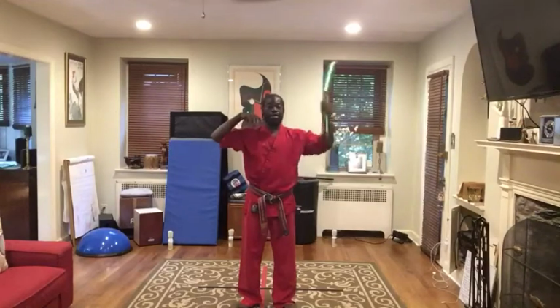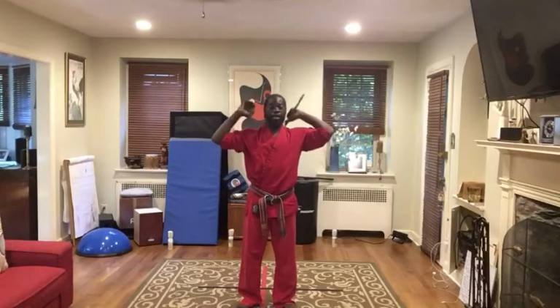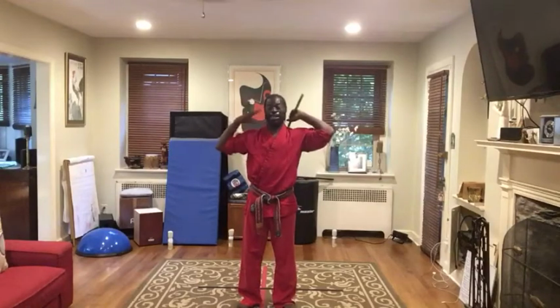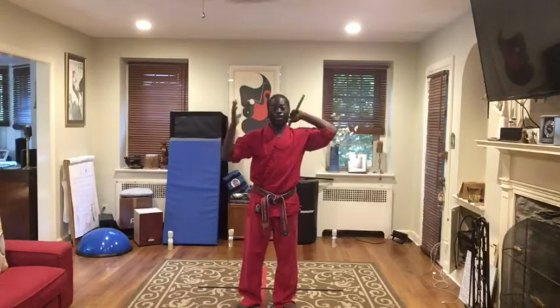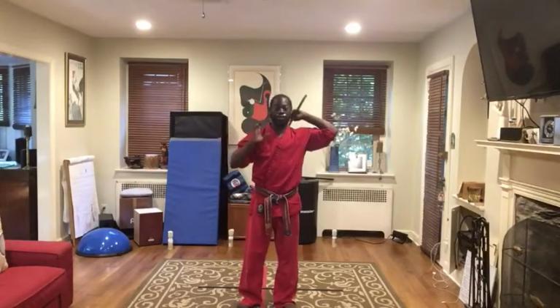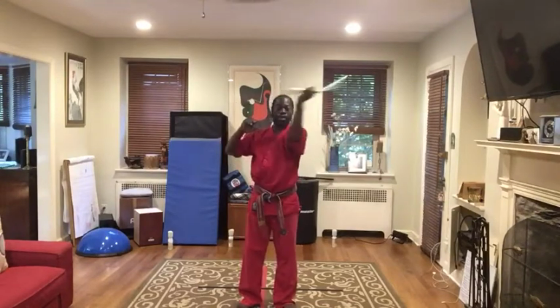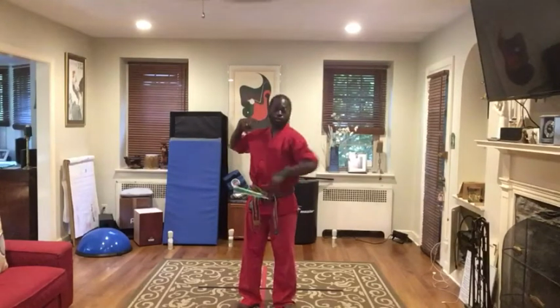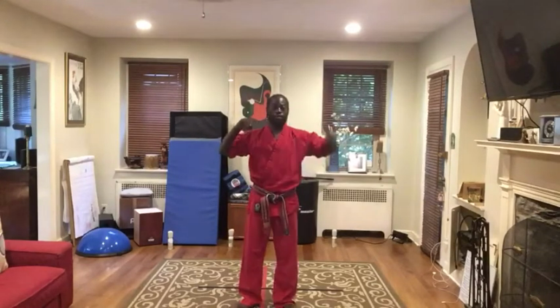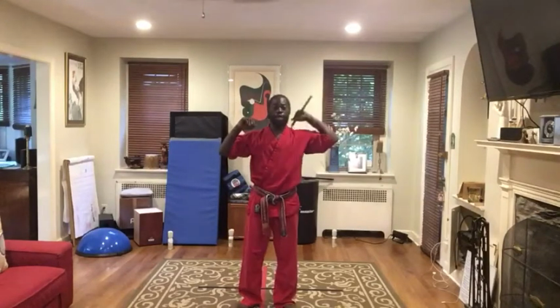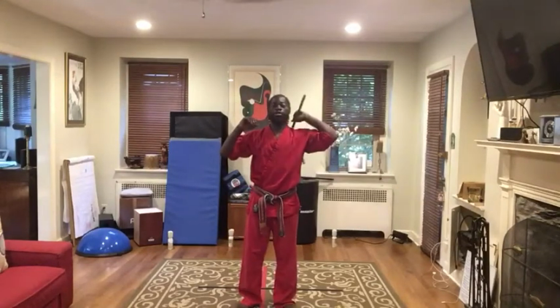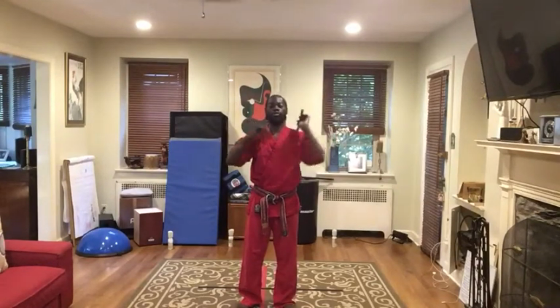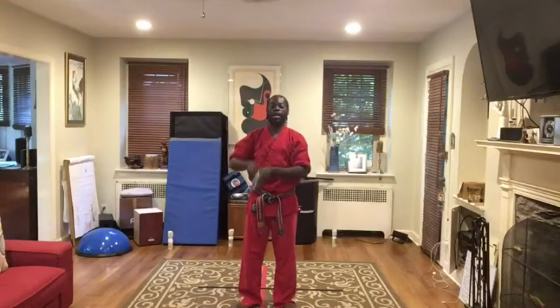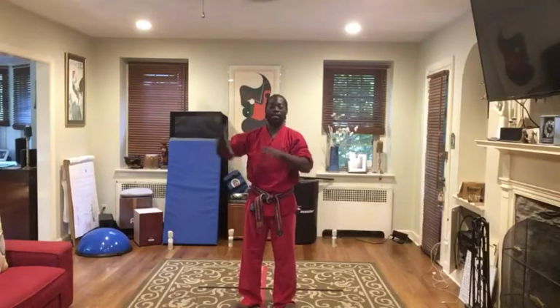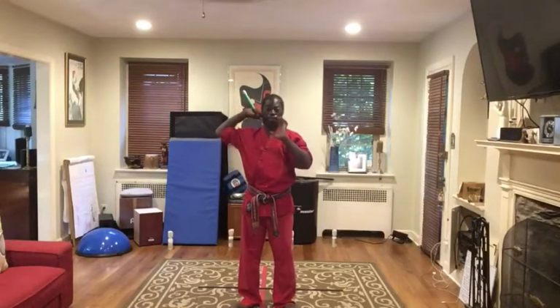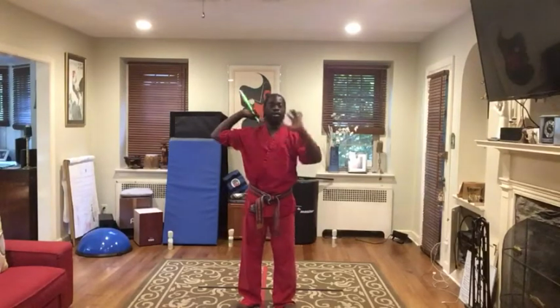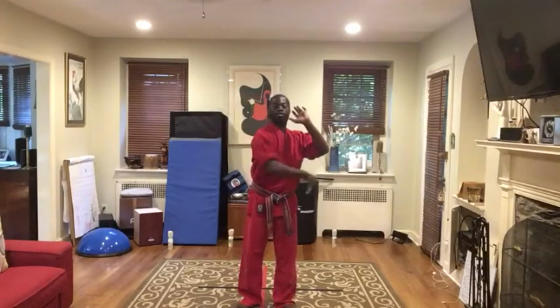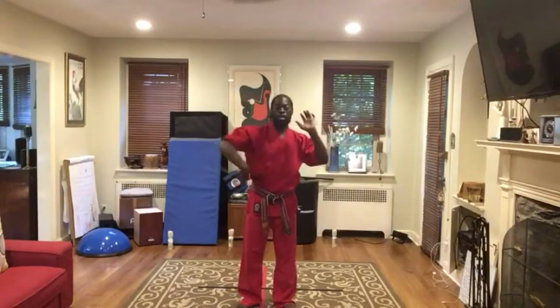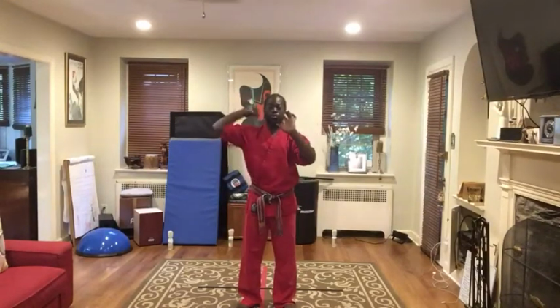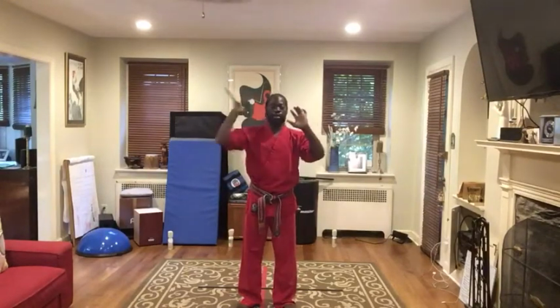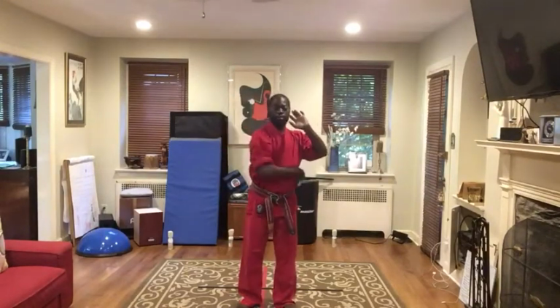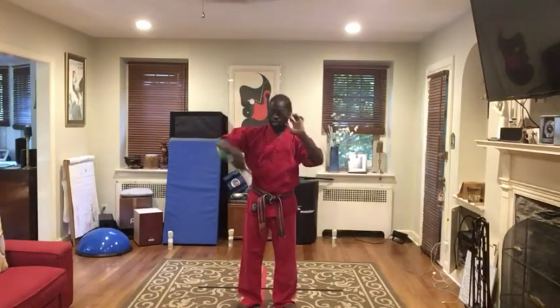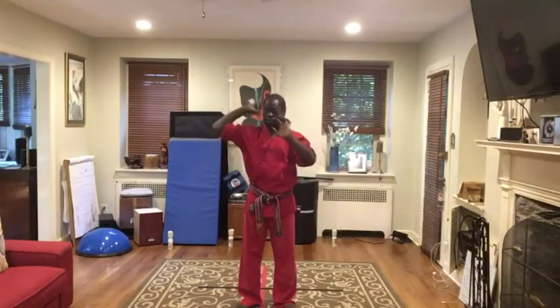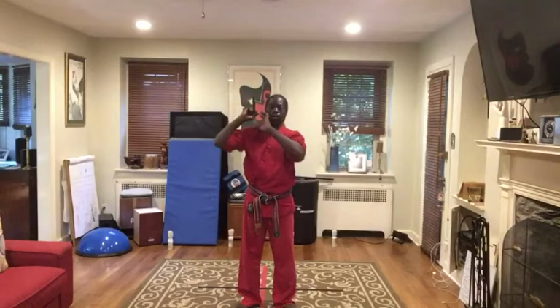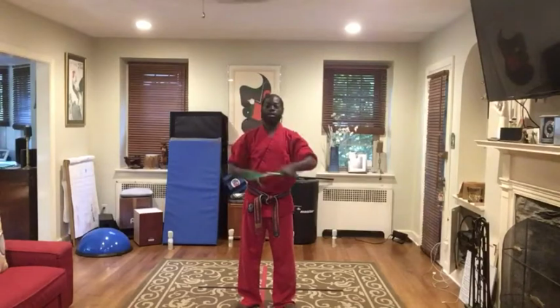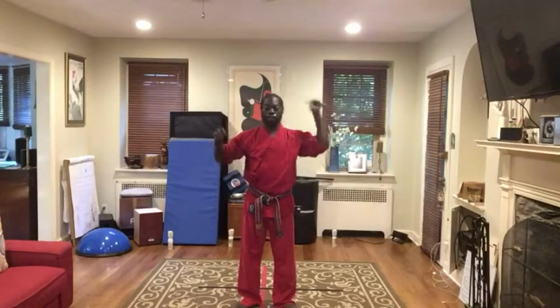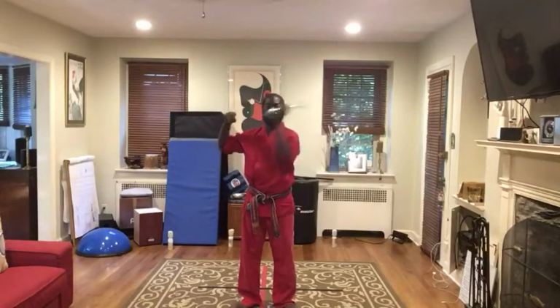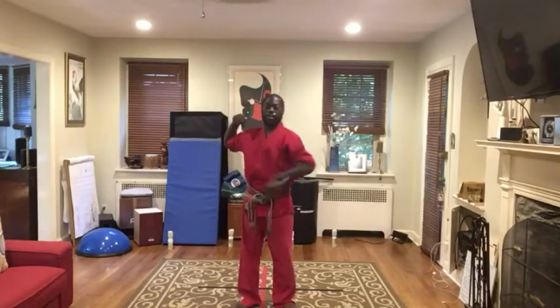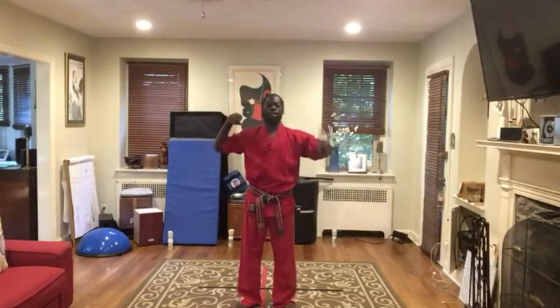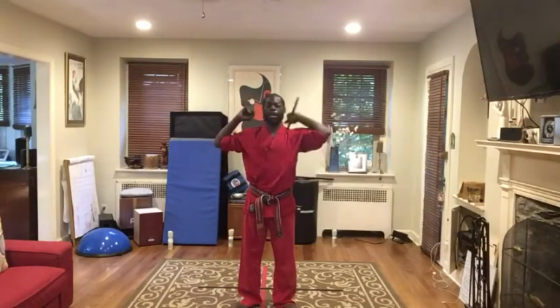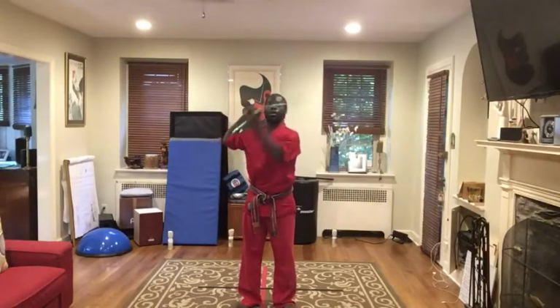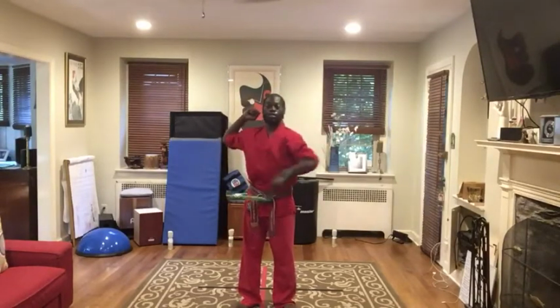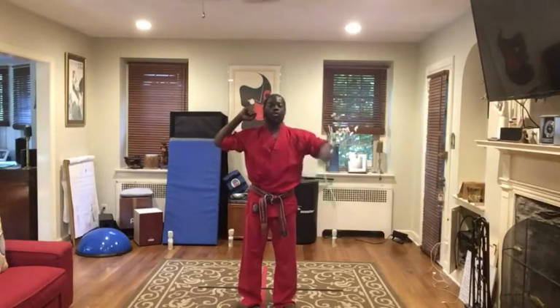I like to call it the basic one, two, three cross-up strike. Doing it with your right hand and your left hand — cross-up strike. Just working on this. This cross-up strike goes into other things.